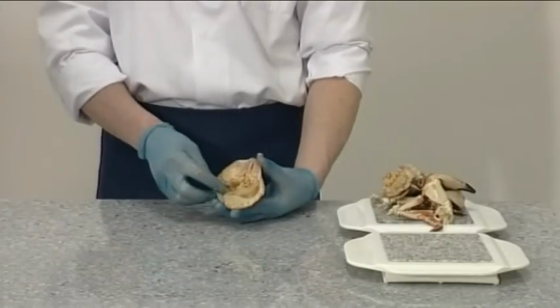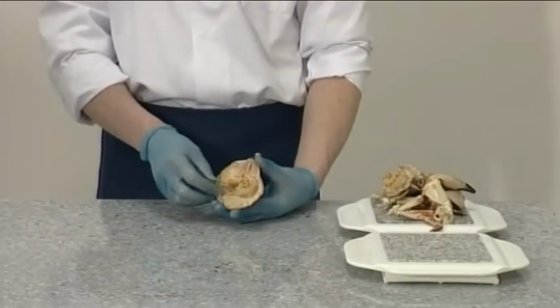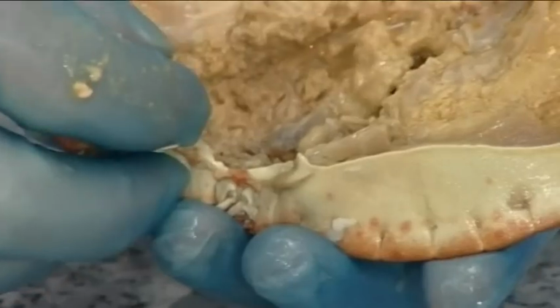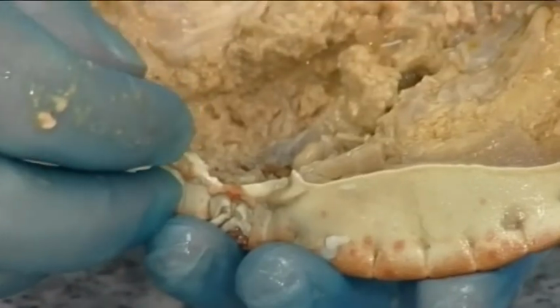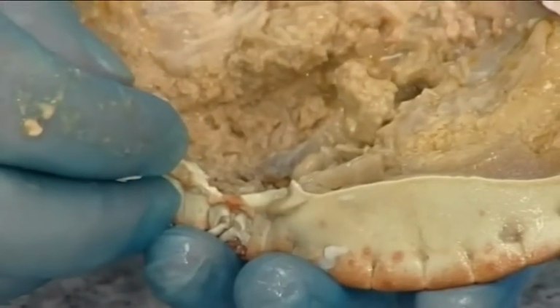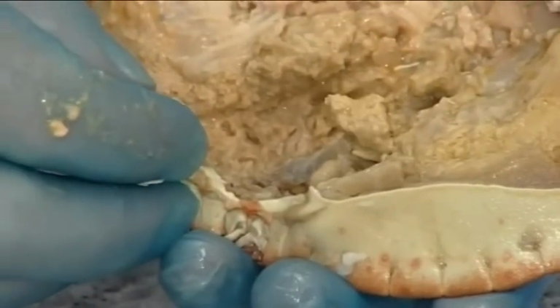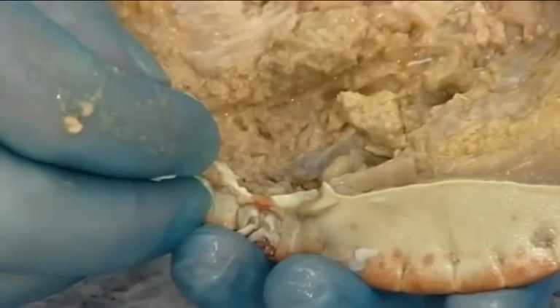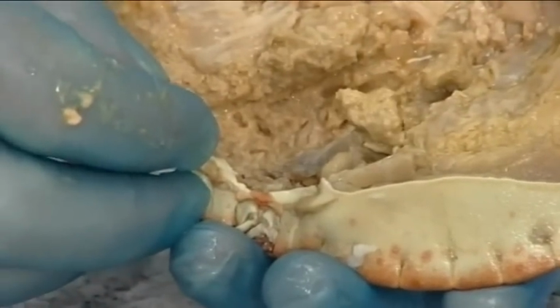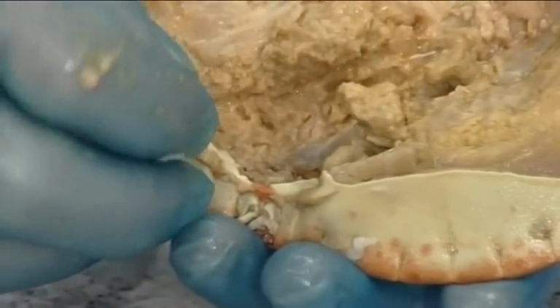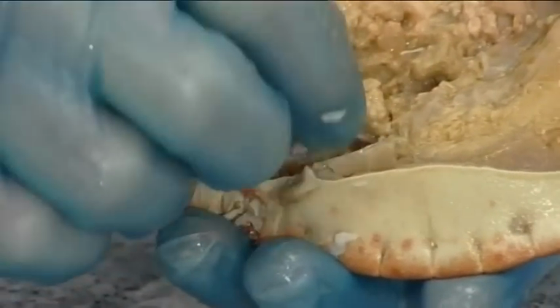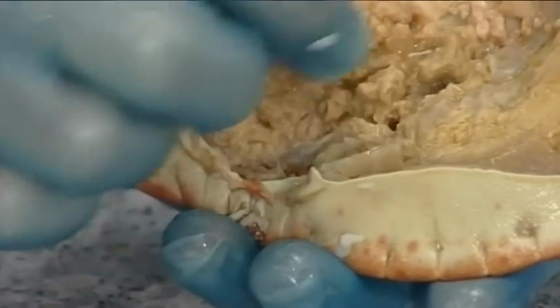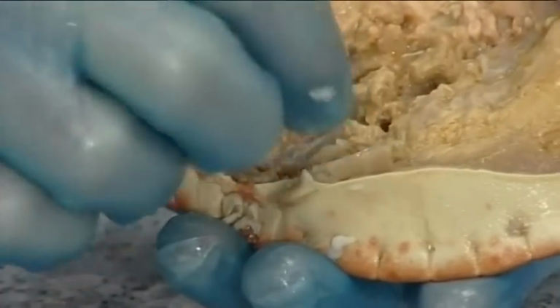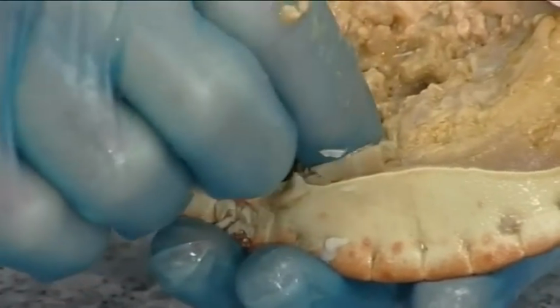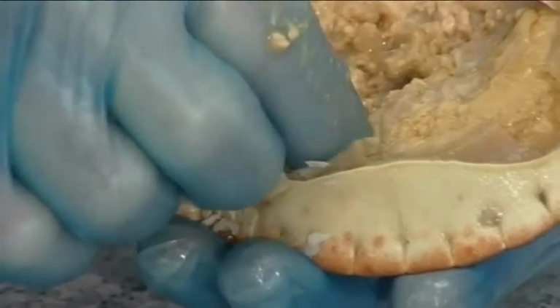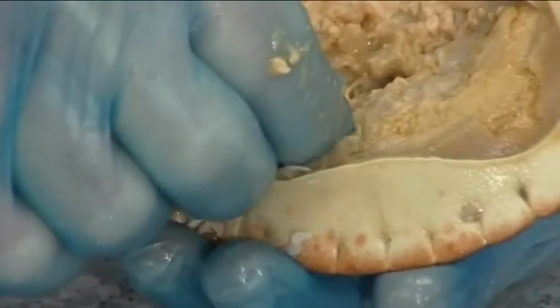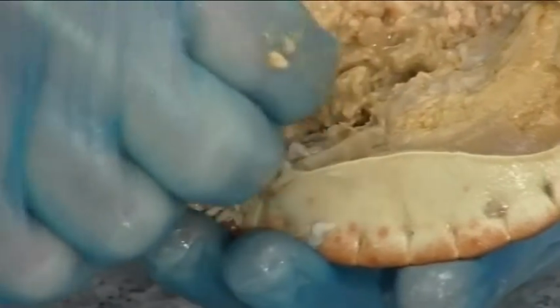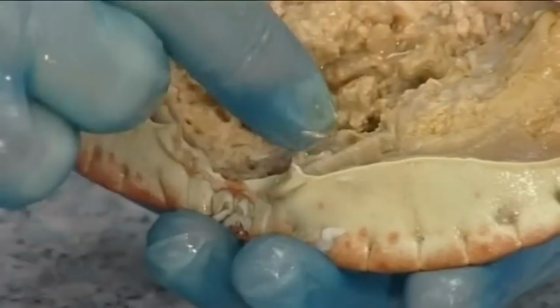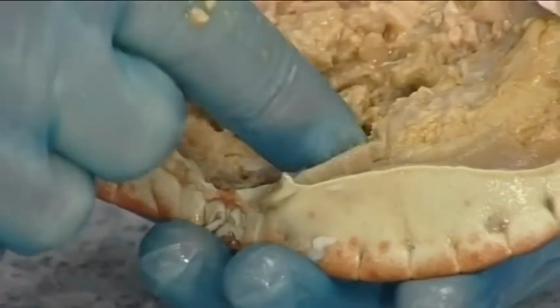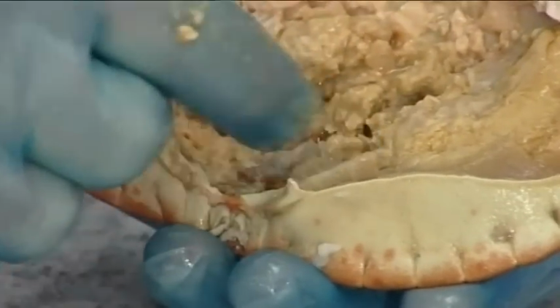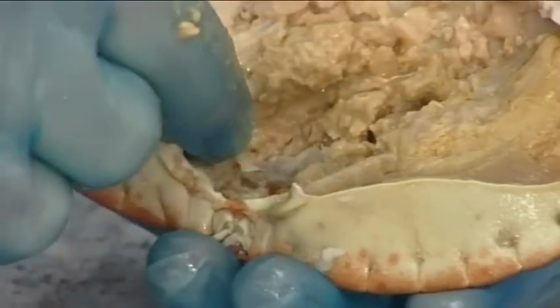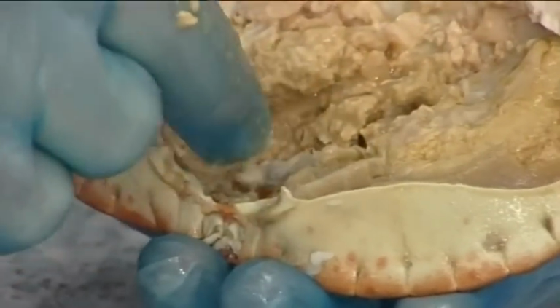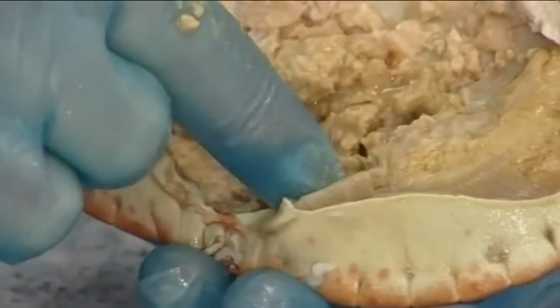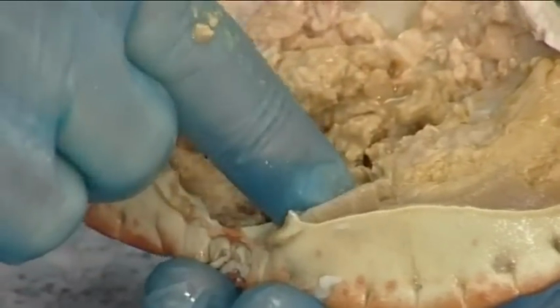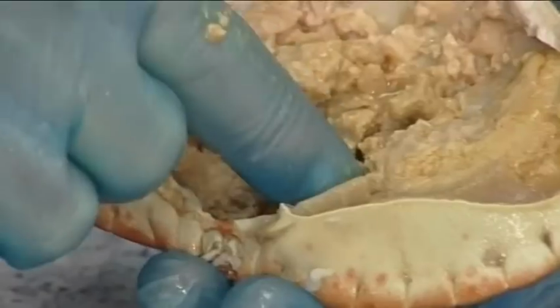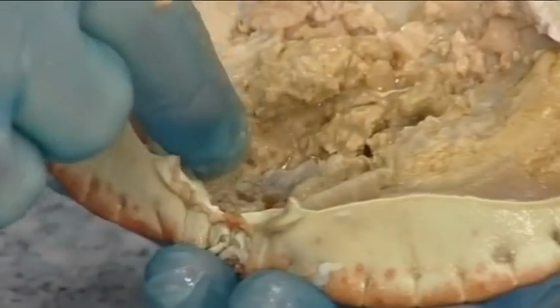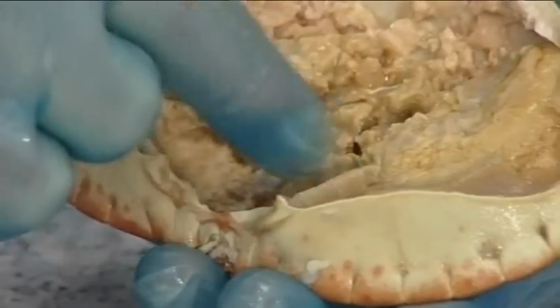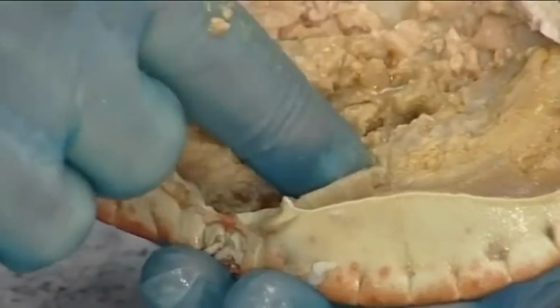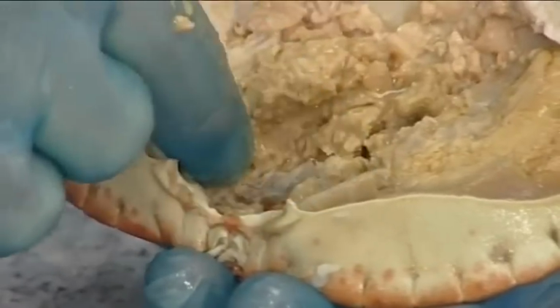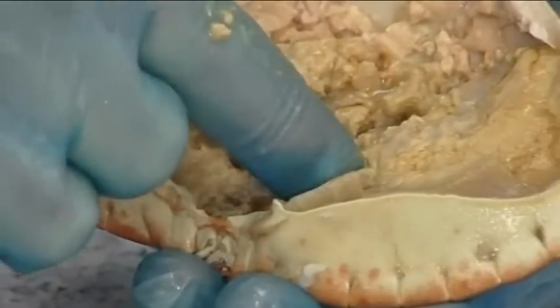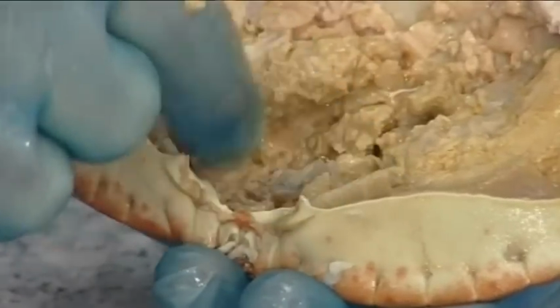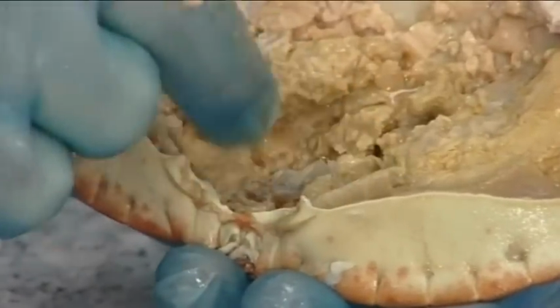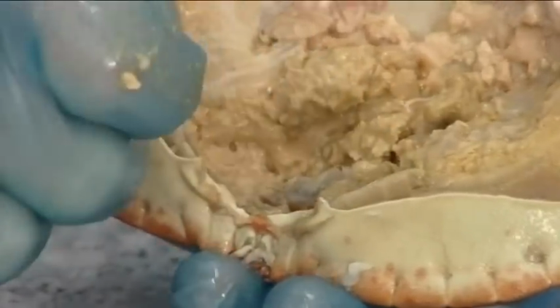There are also two tiny jaw bones inside the shell. They may, as in this case, come away with the jaw, but check just in case.